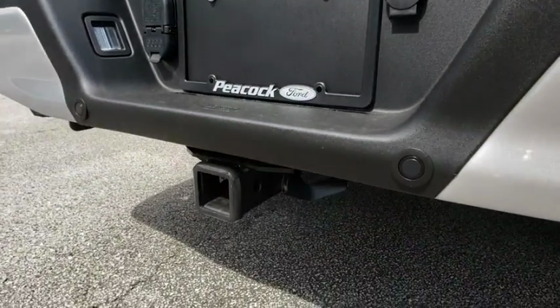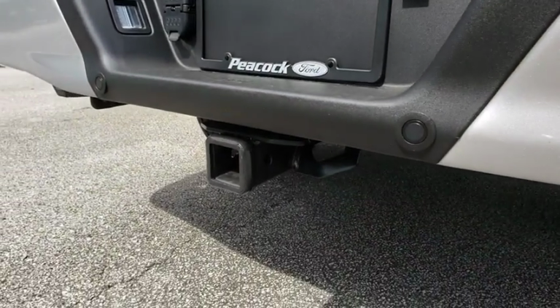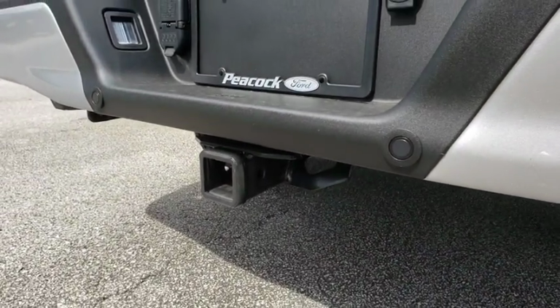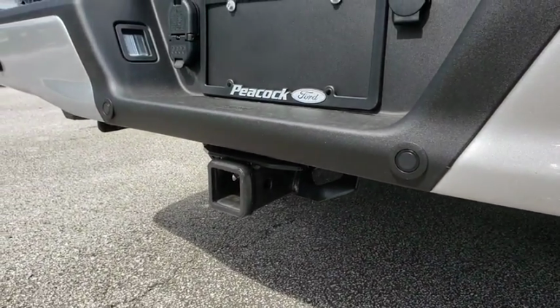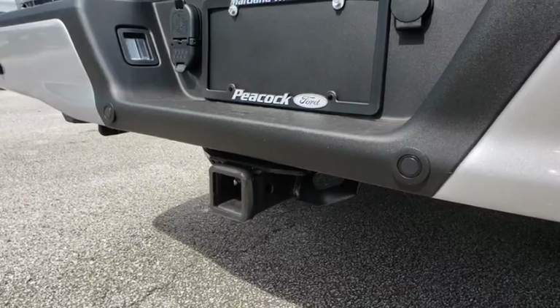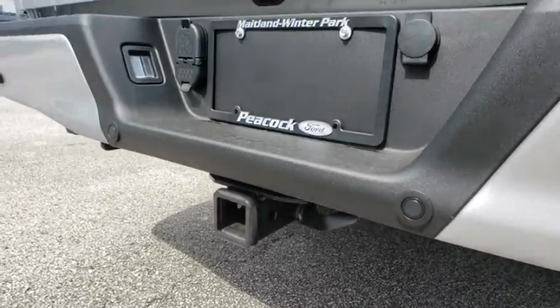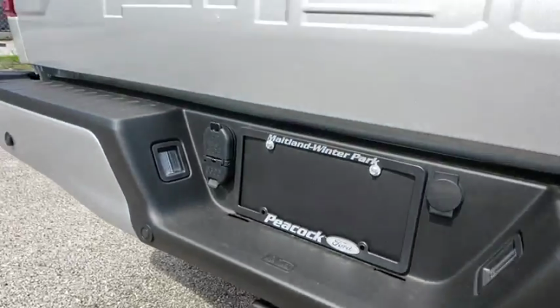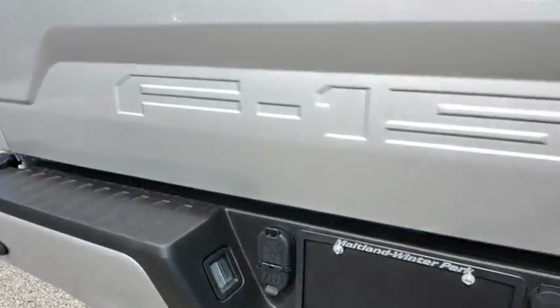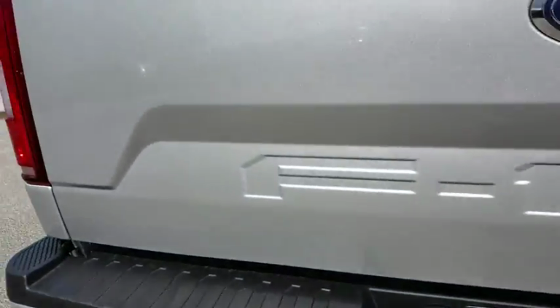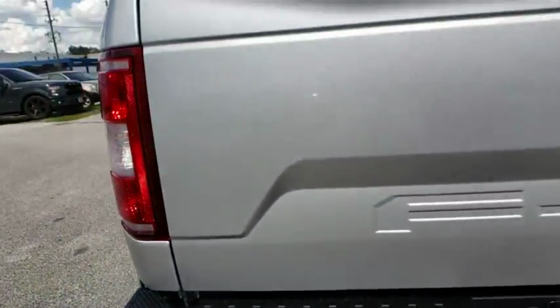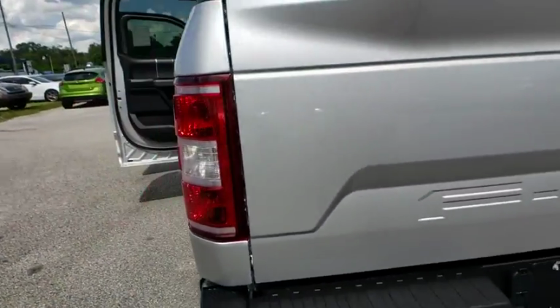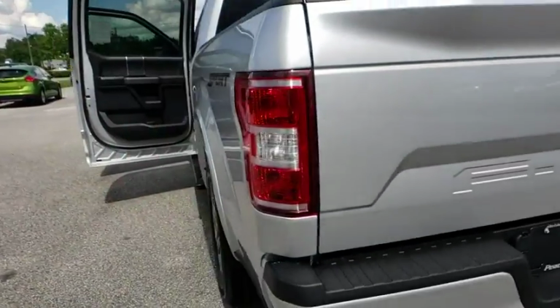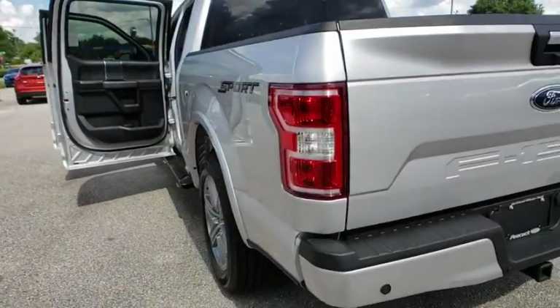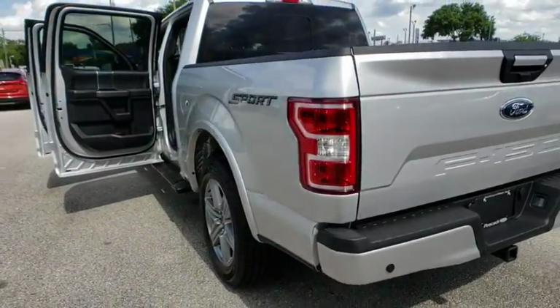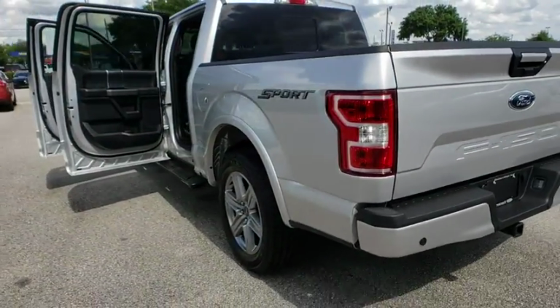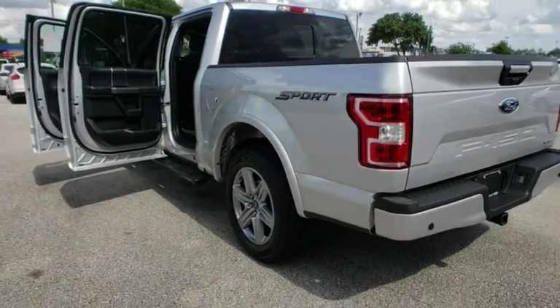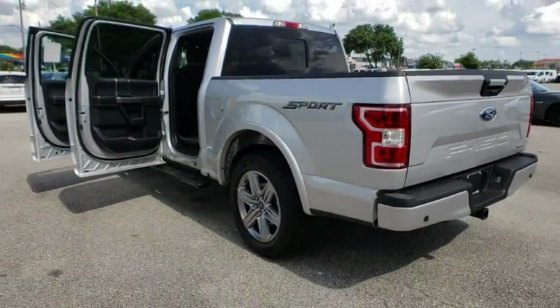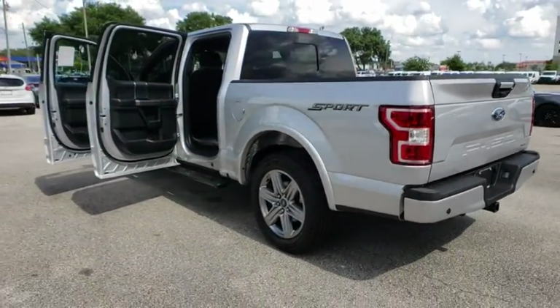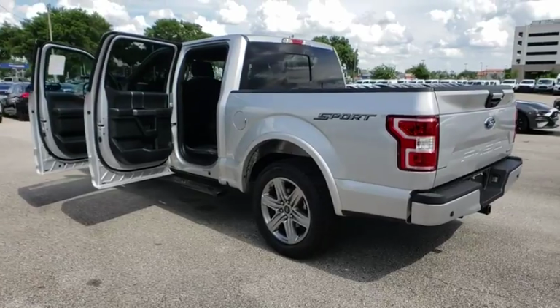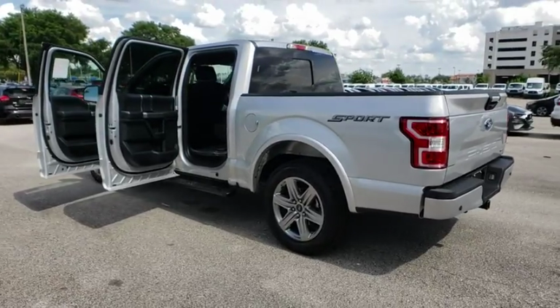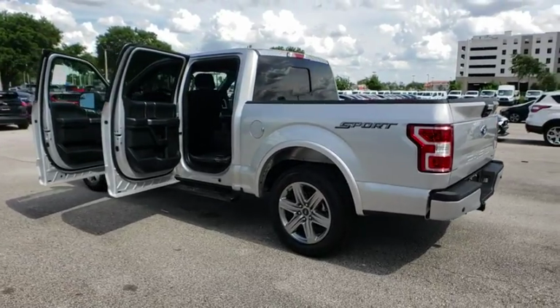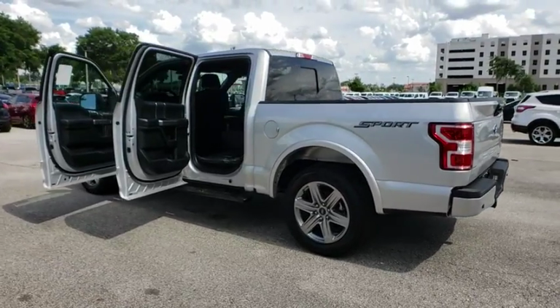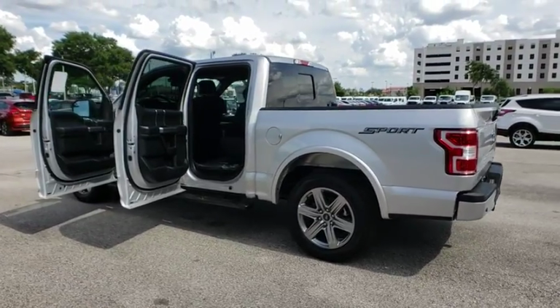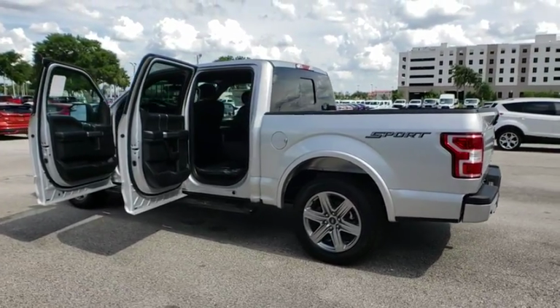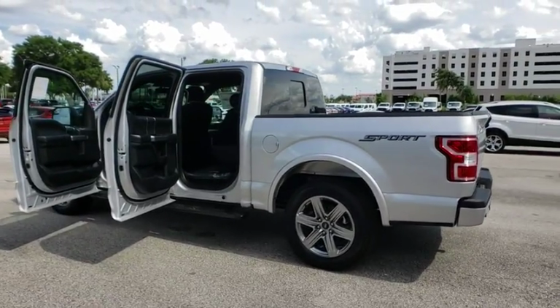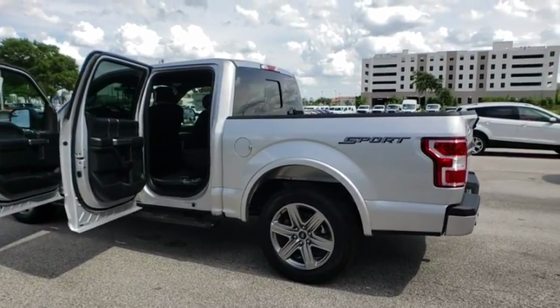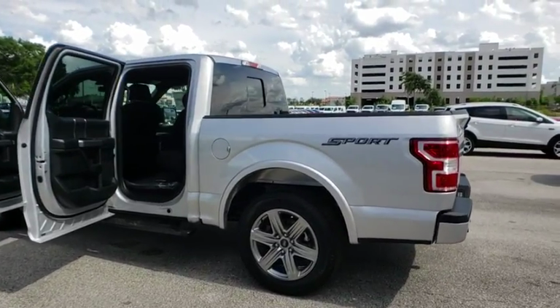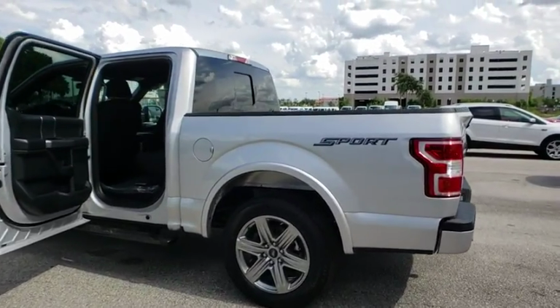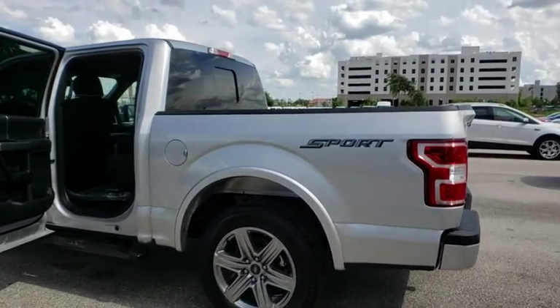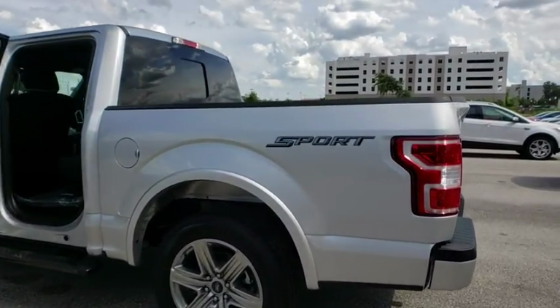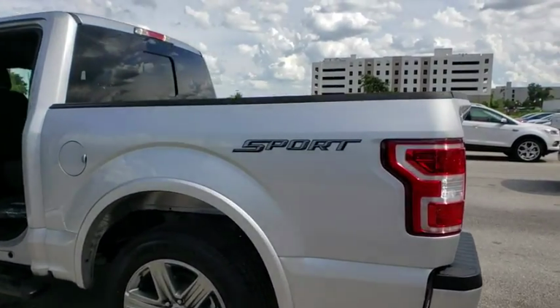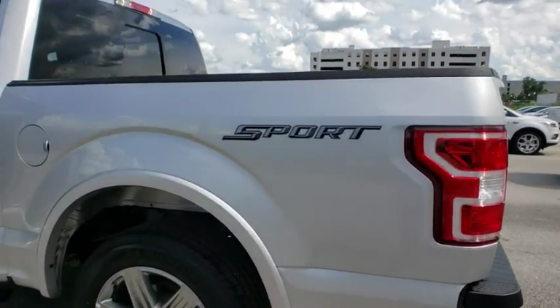Power windows, security system, CD player, electronic stability control, compass, remote keyless entry, brake assist, tachometer, panic alarm, driver vanity mirror, front reading lamps.